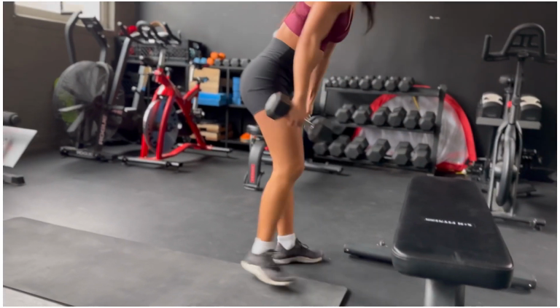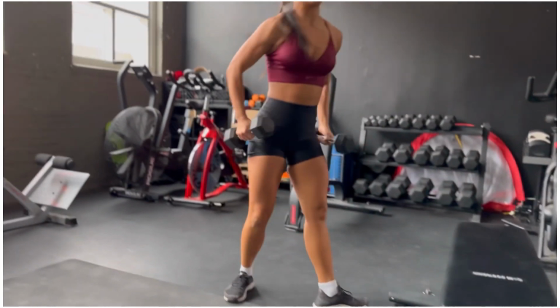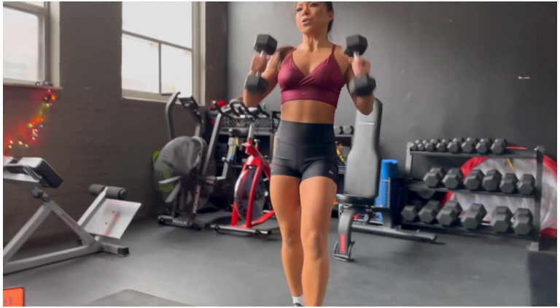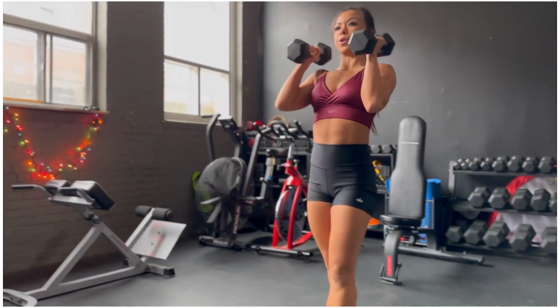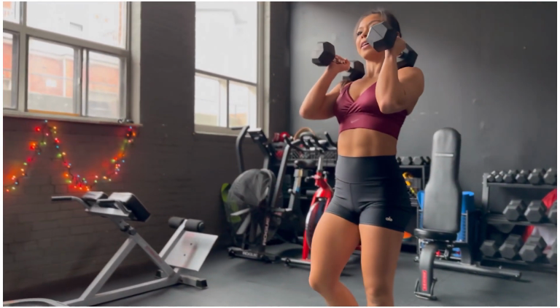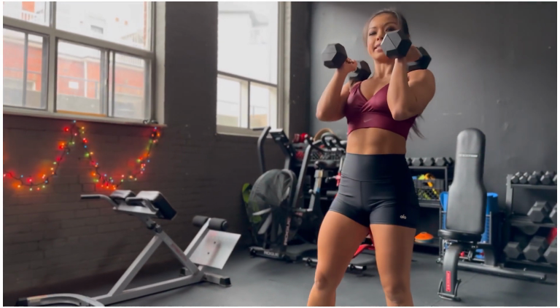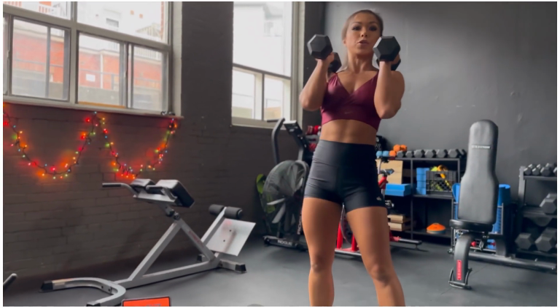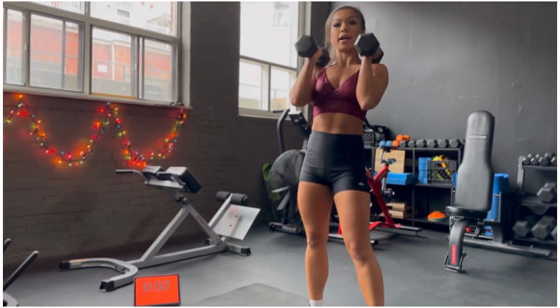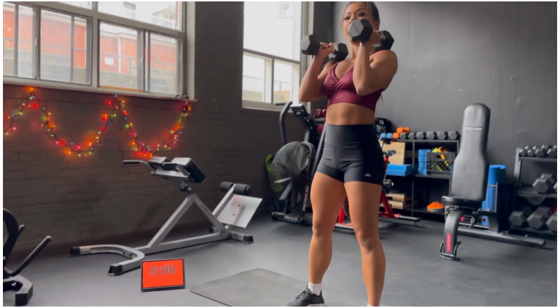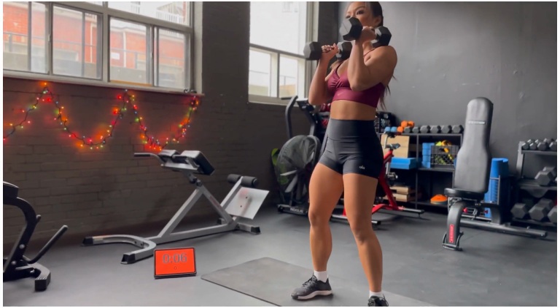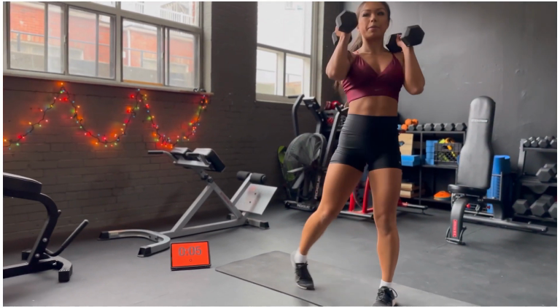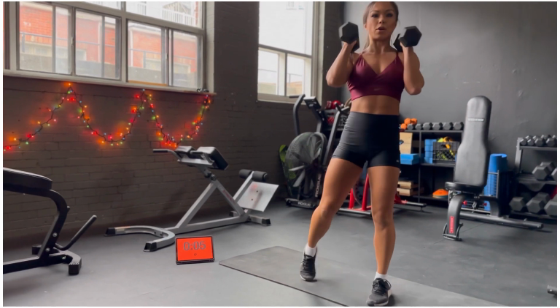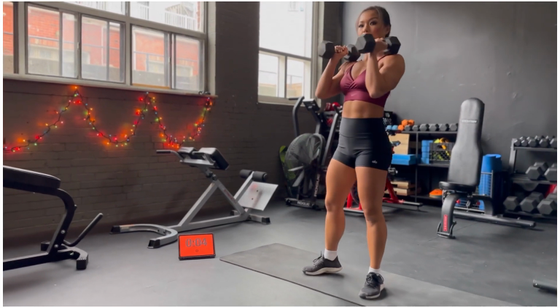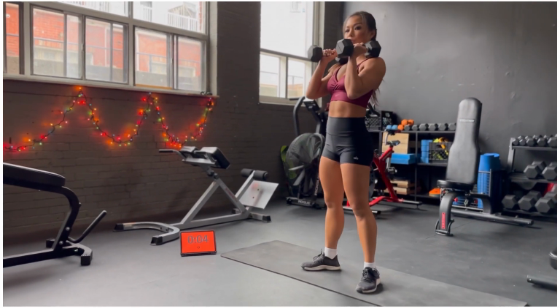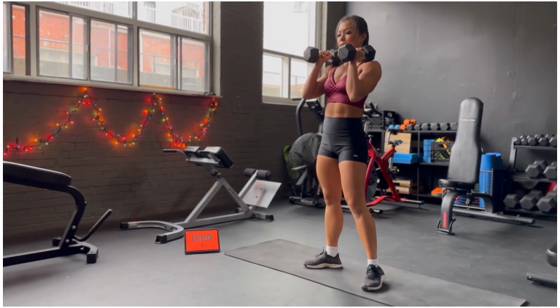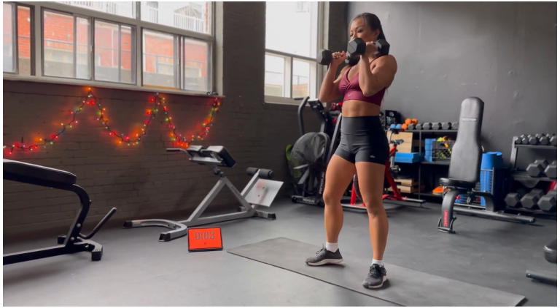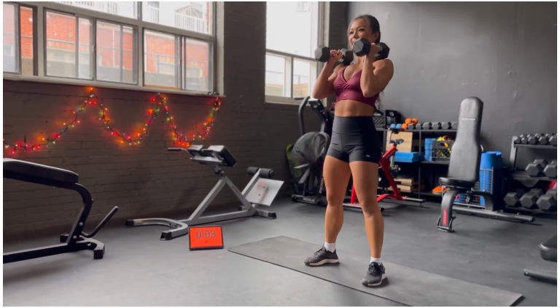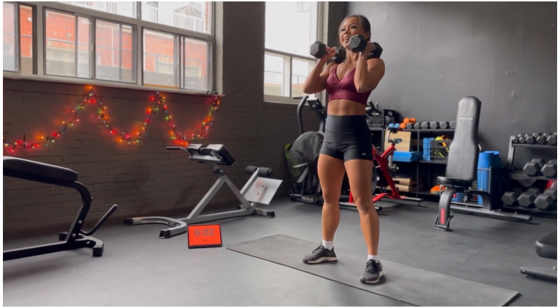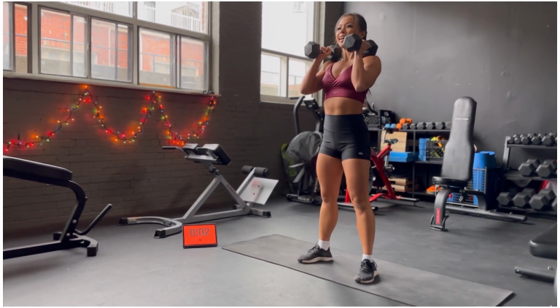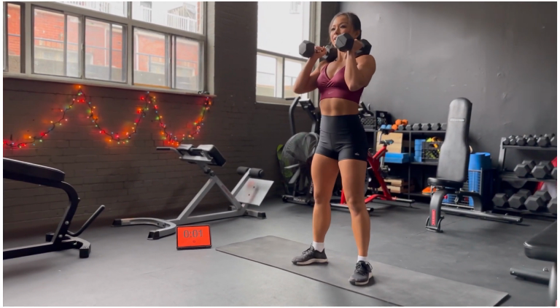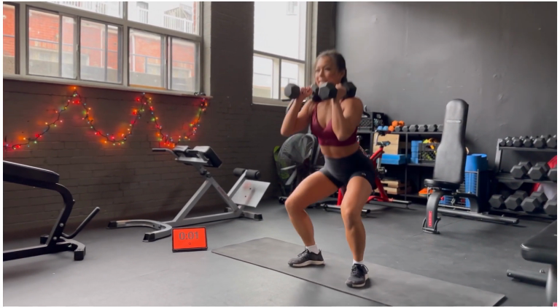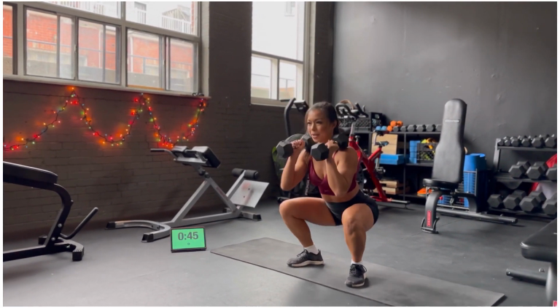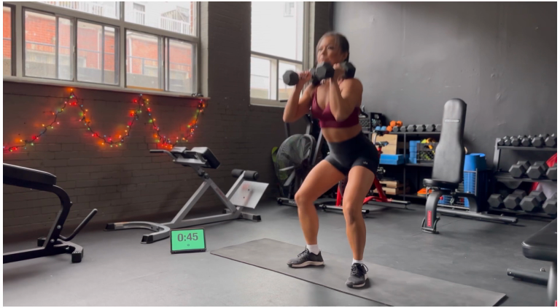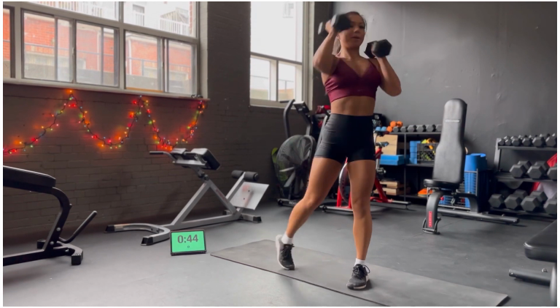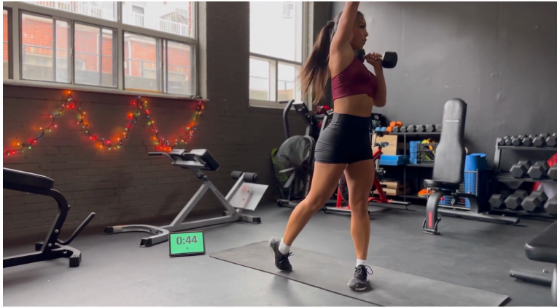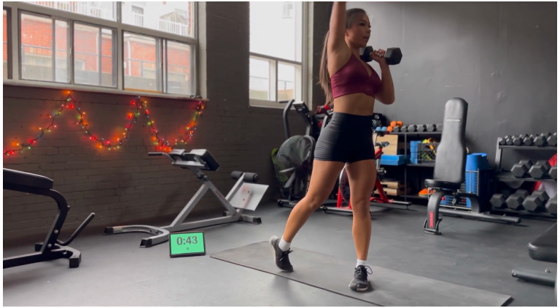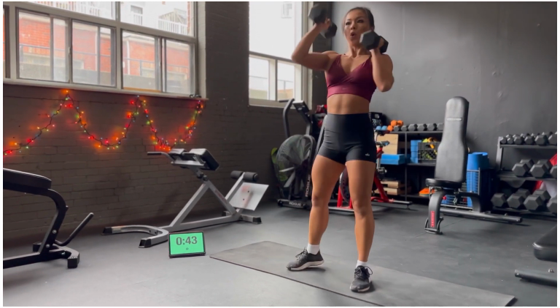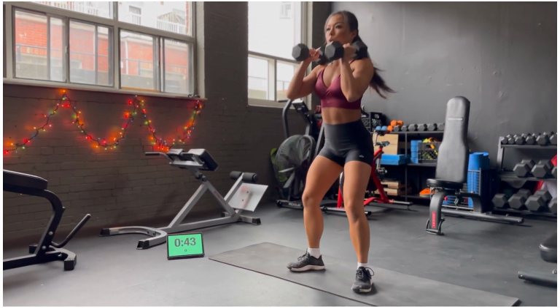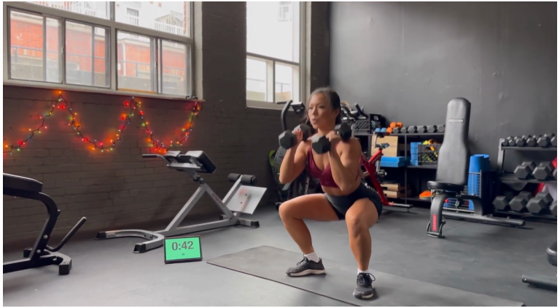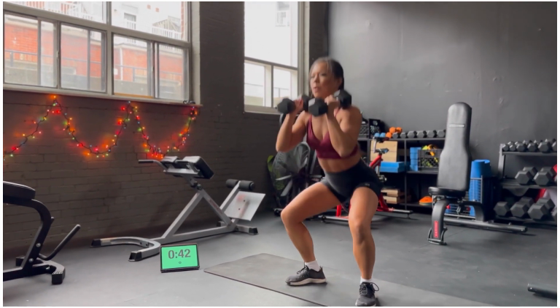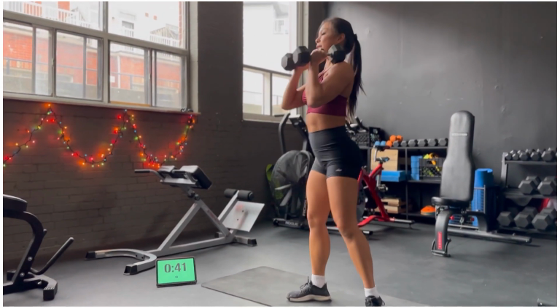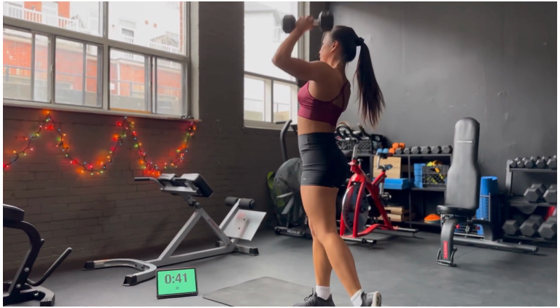Okay, bring them up towards your shoulder. We're going to sit down into a squat, and then we're going to pivot, press that weight up overhead — rotational press.